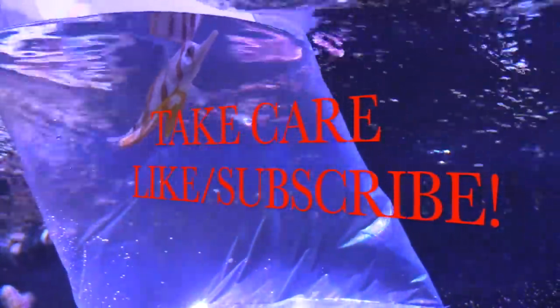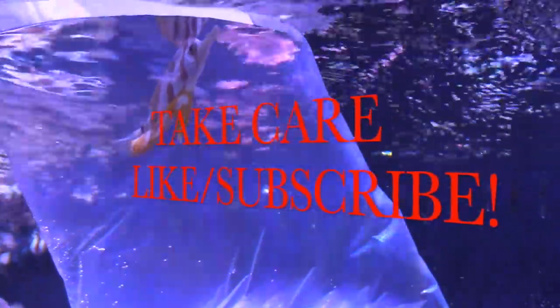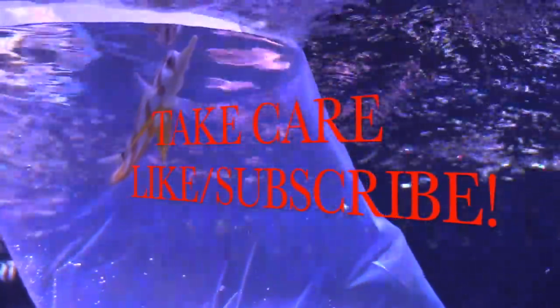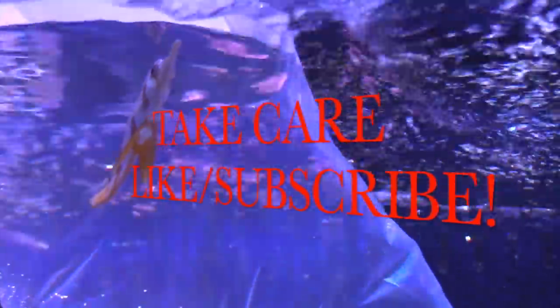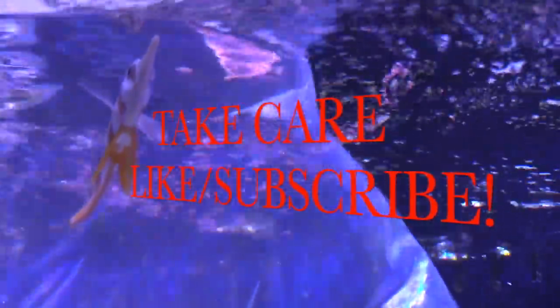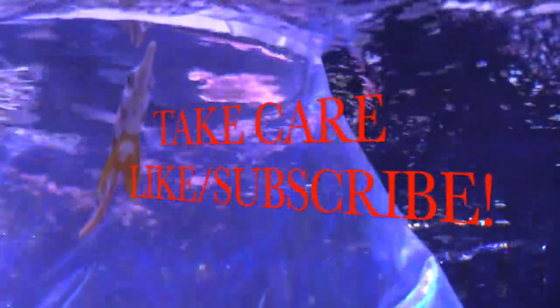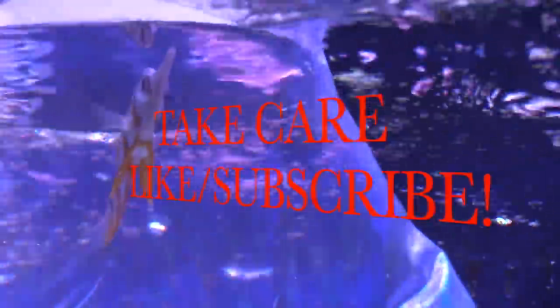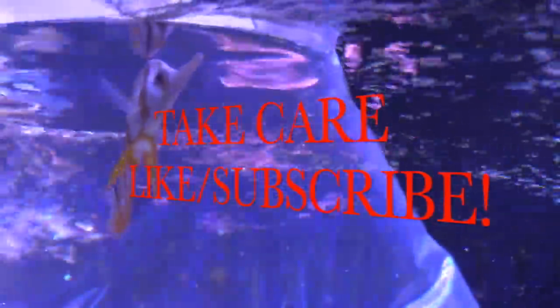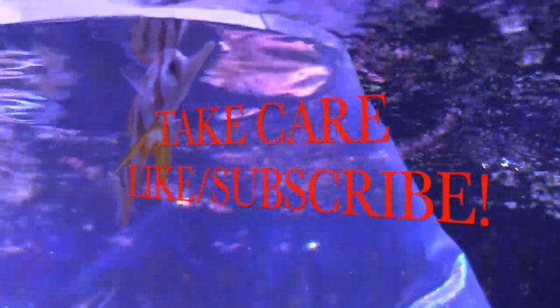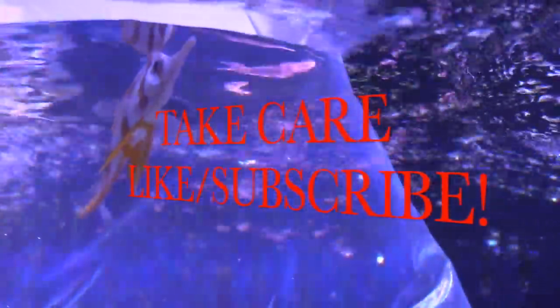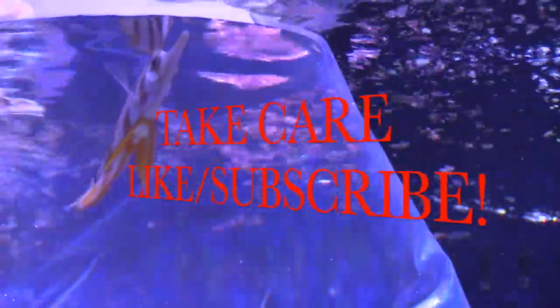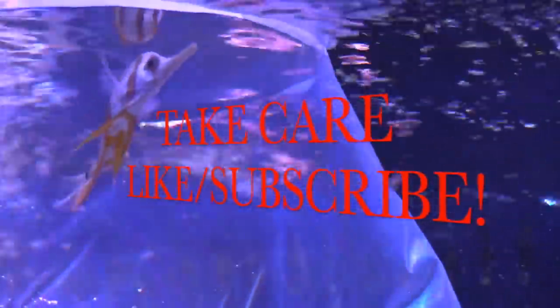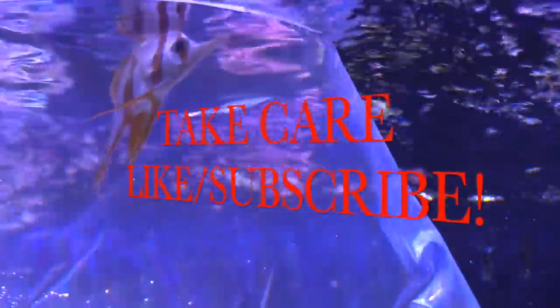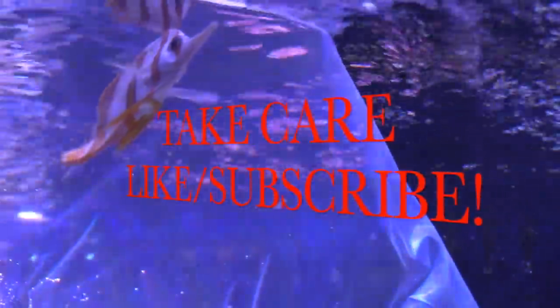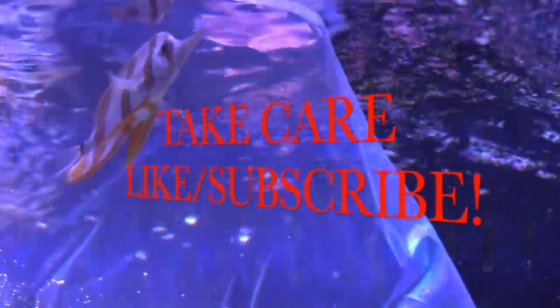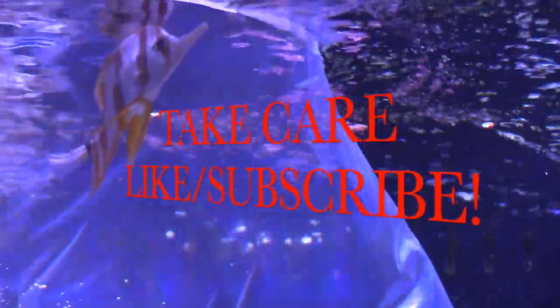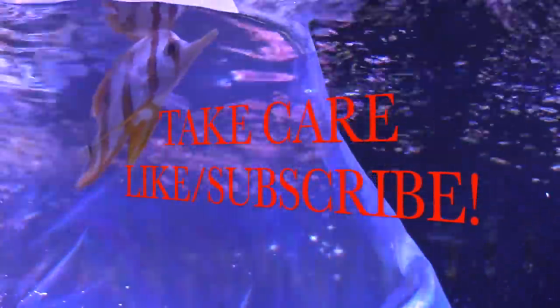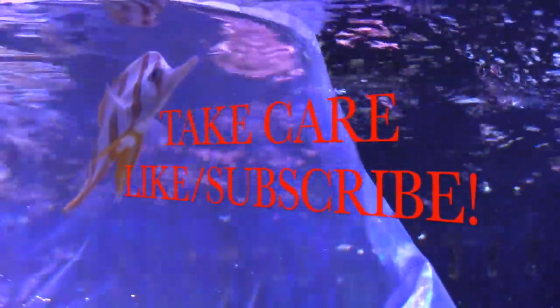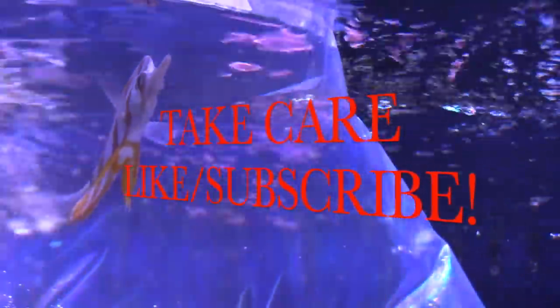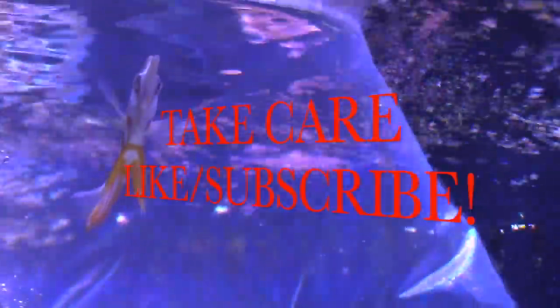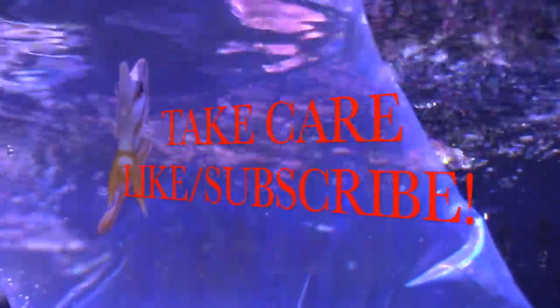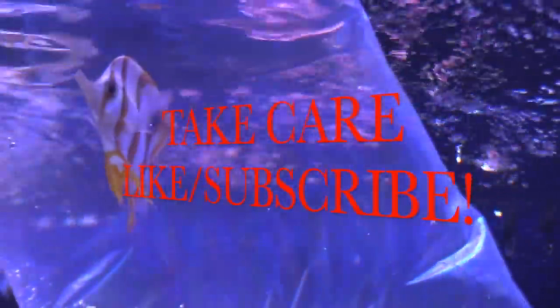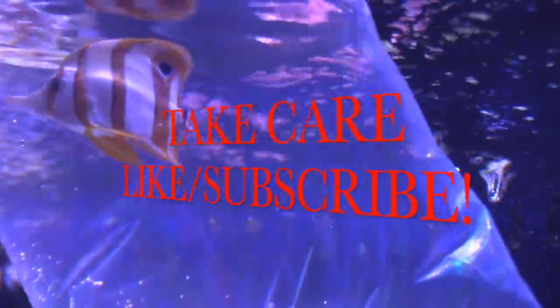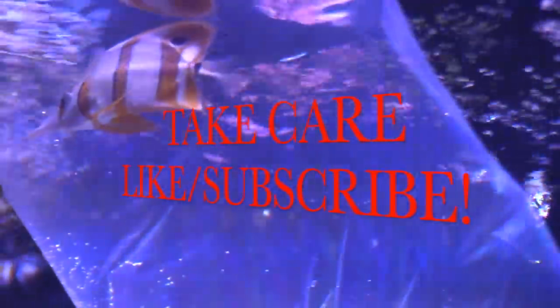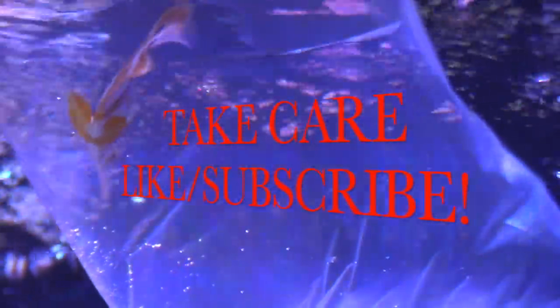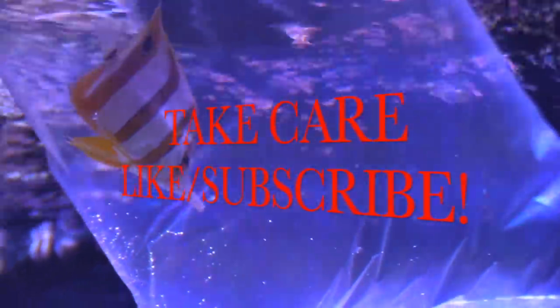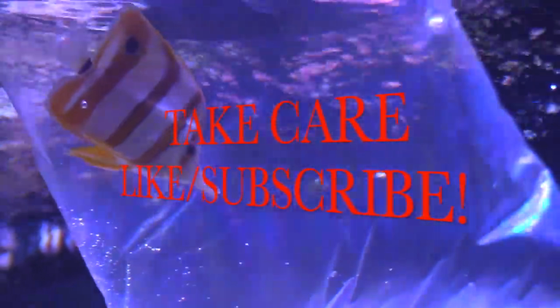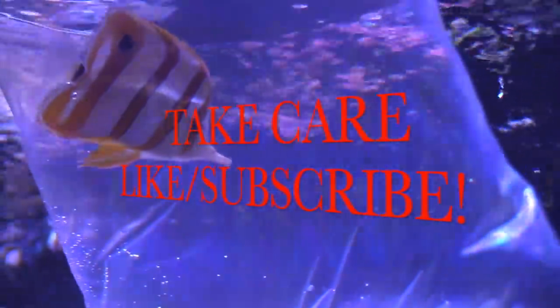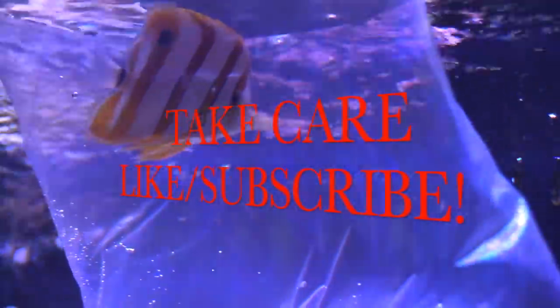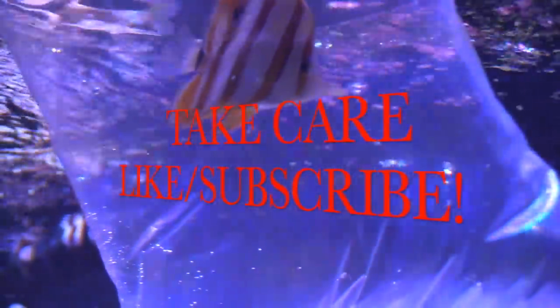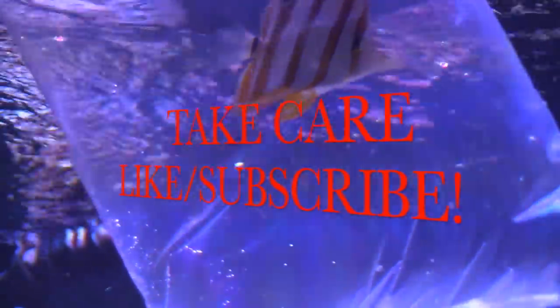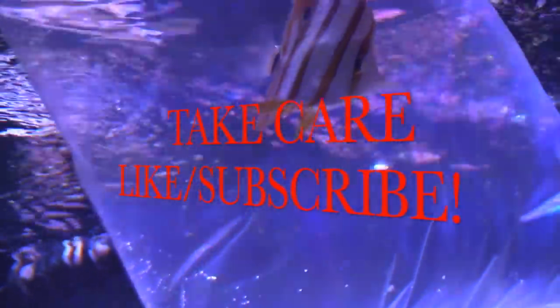As always, thanks for watching. Thanks for swinging by. Share this video guys, and you guys have a good one. Take care. Bye.